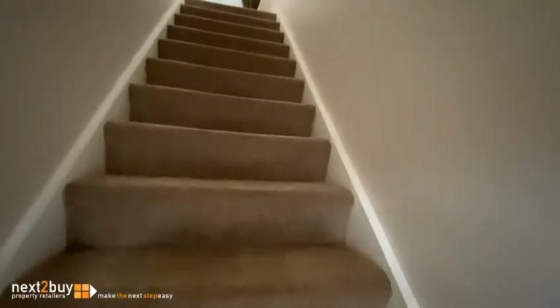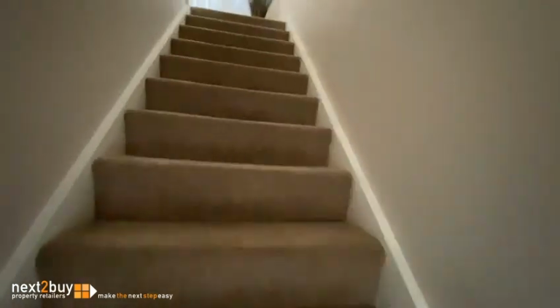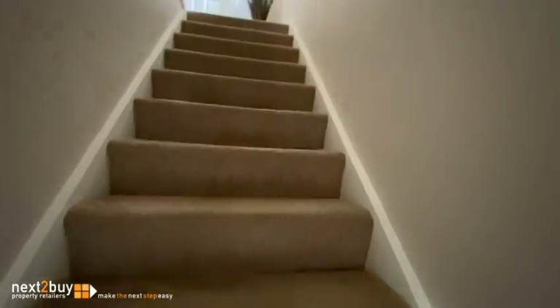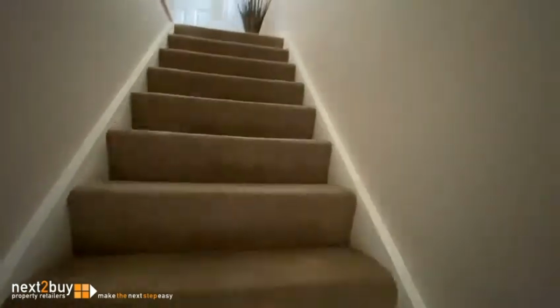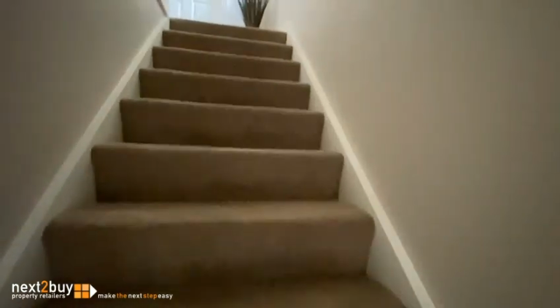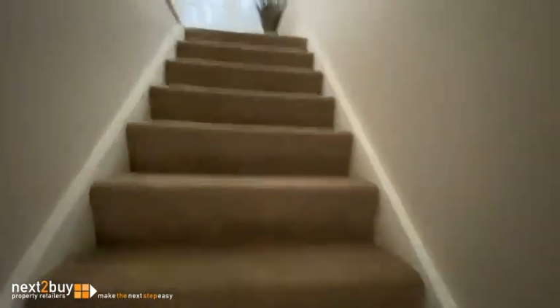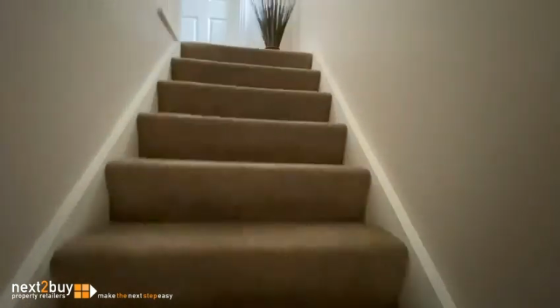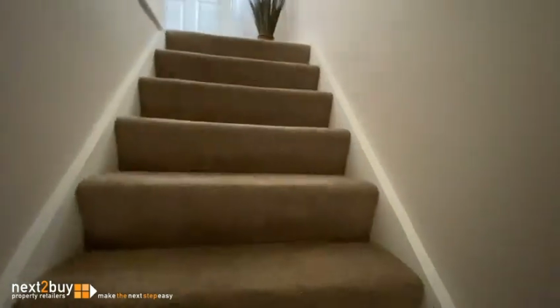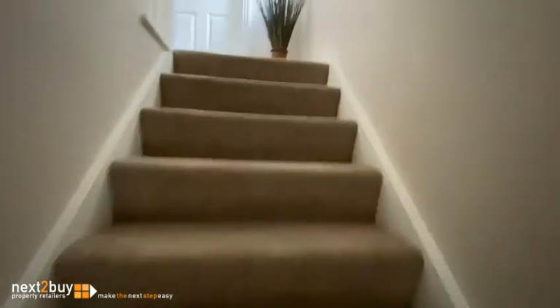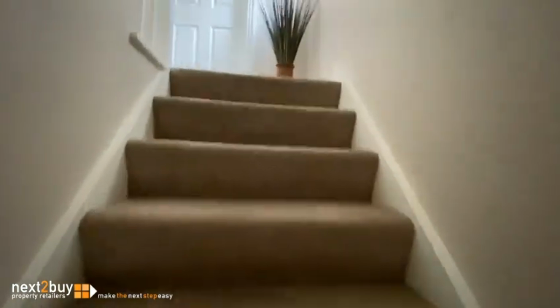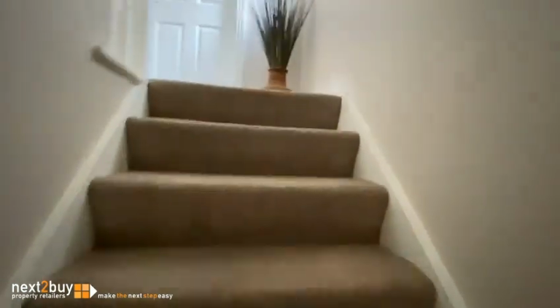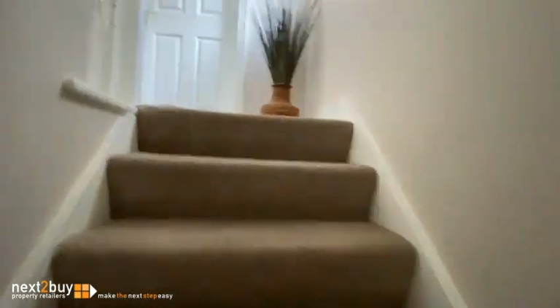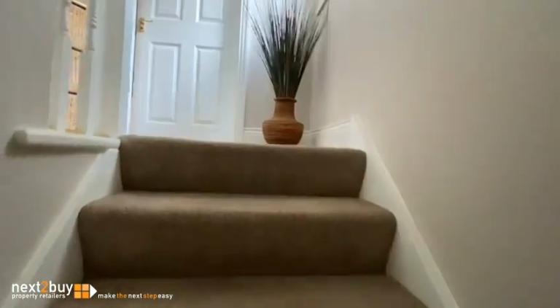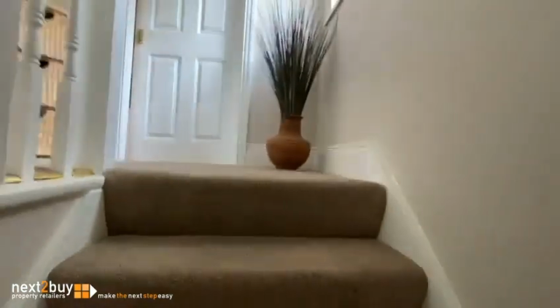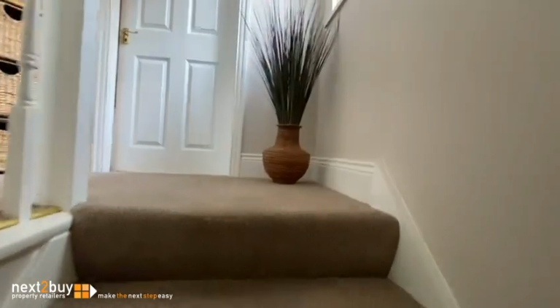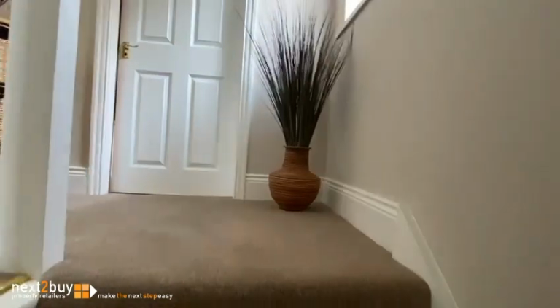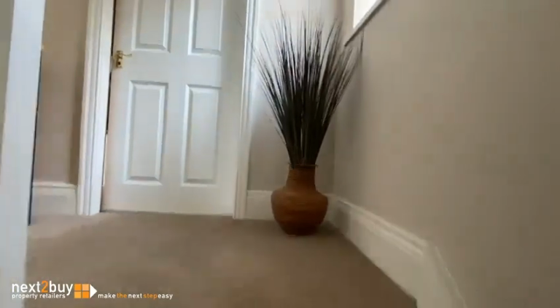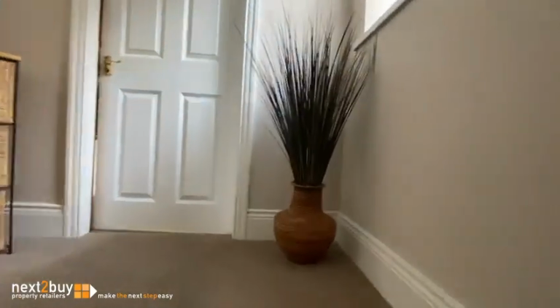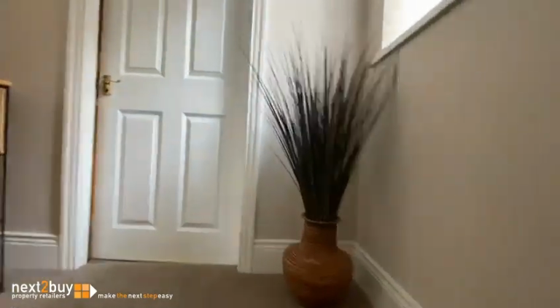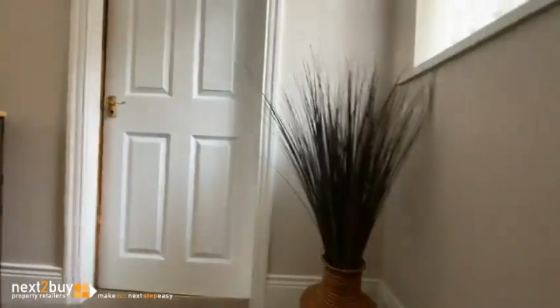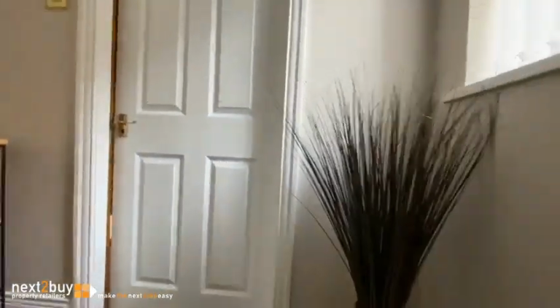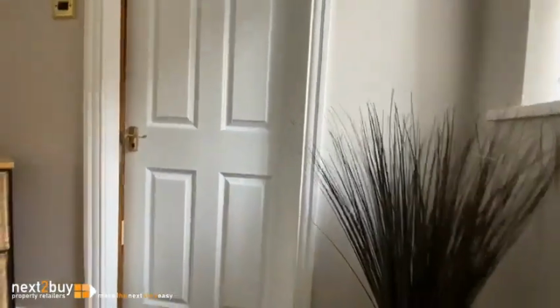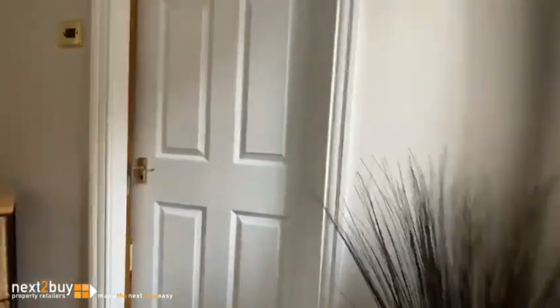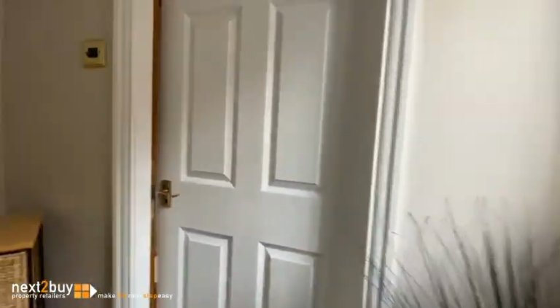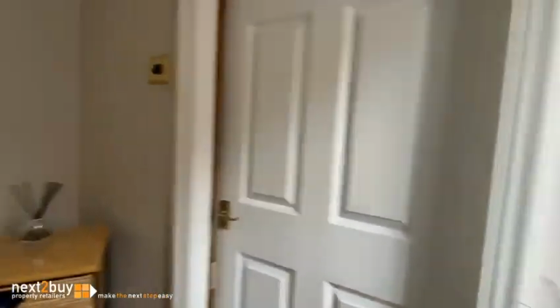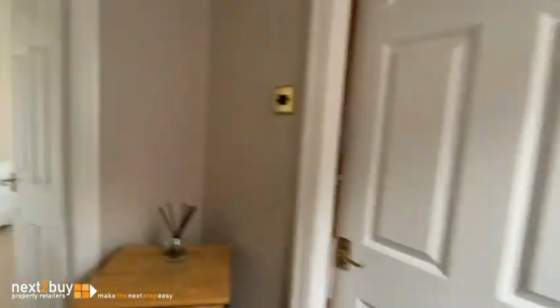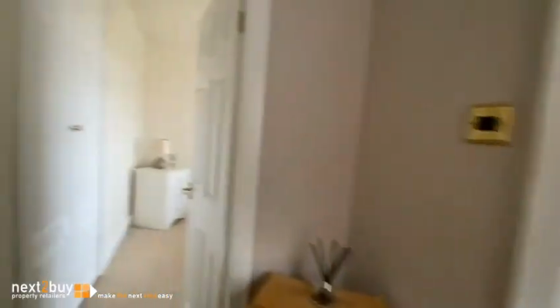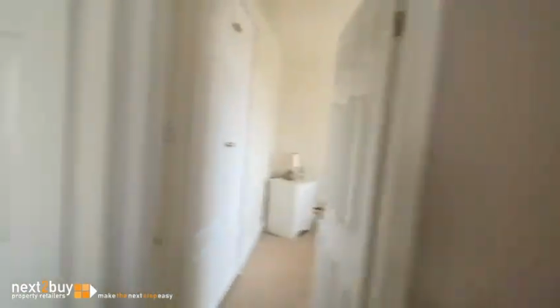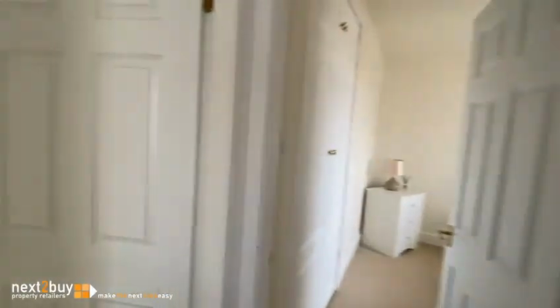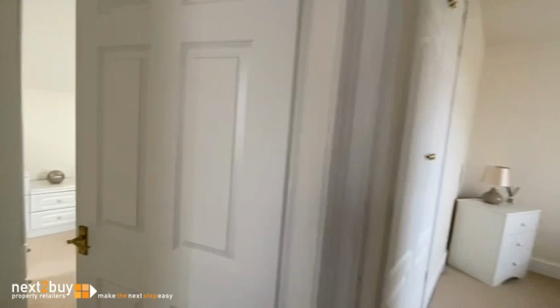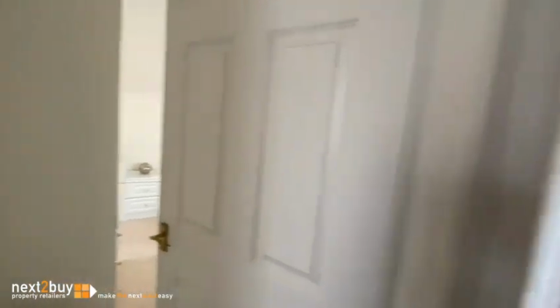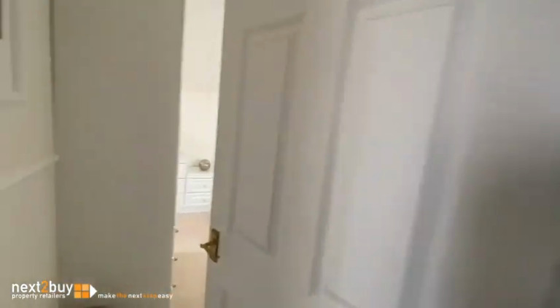On the first floor we have two double bedrooms, both of which have fitted wardrobes. This is bedroom one.